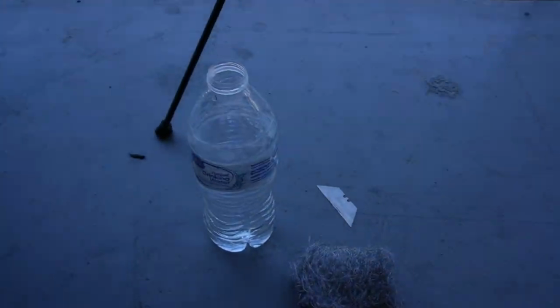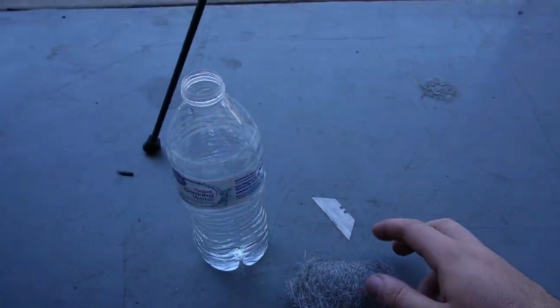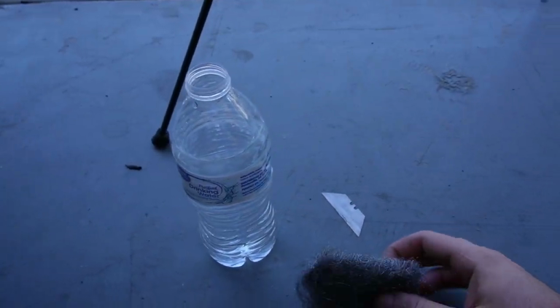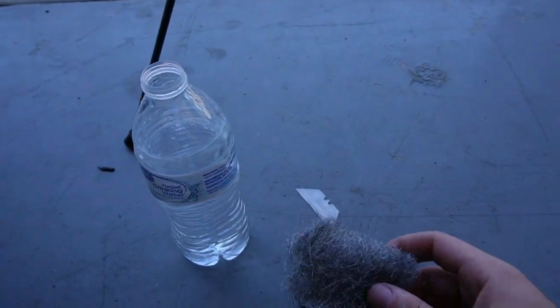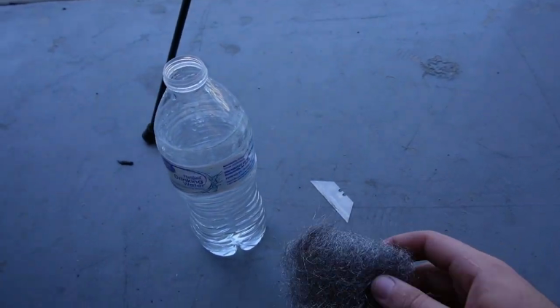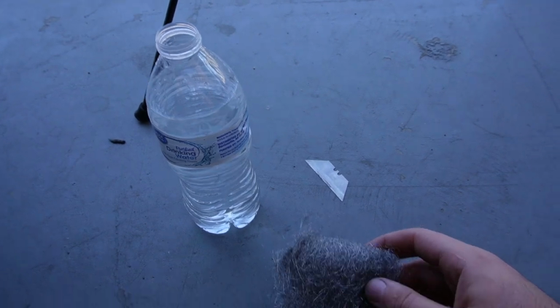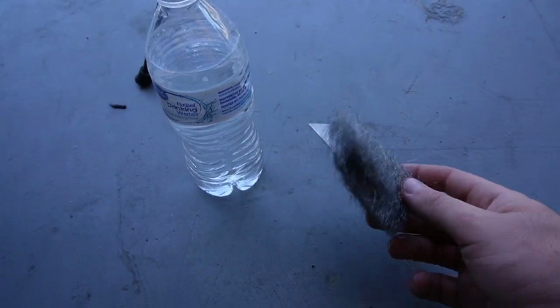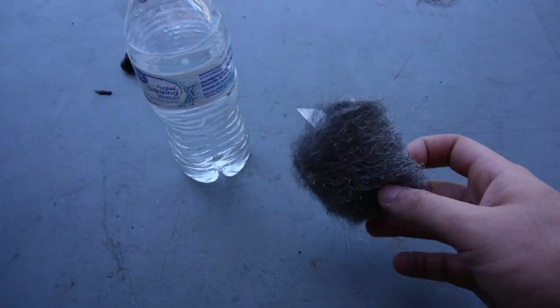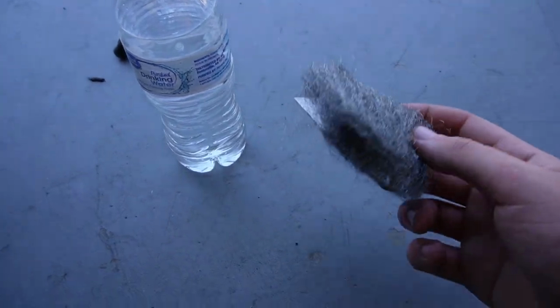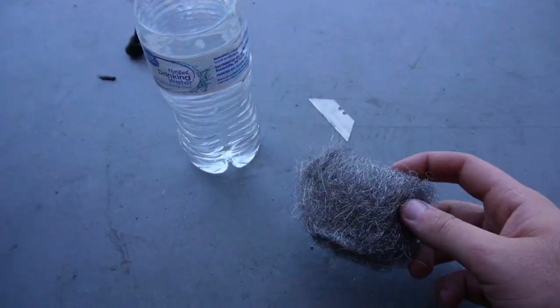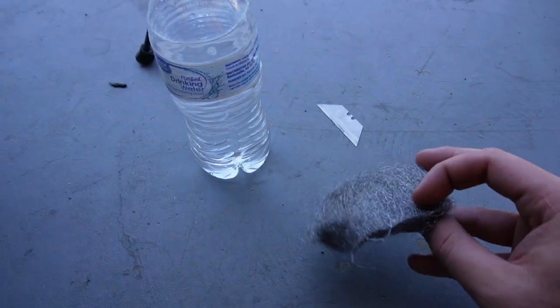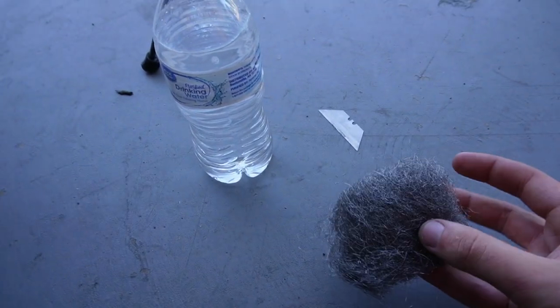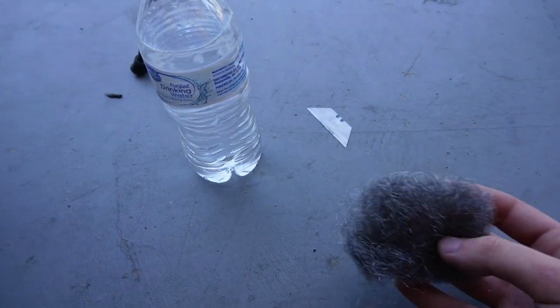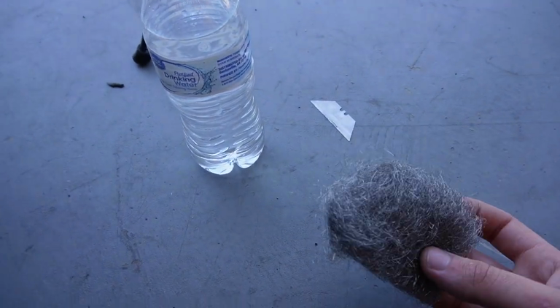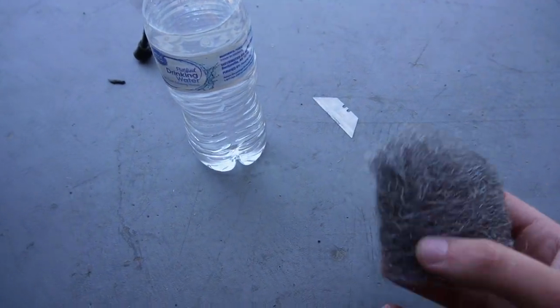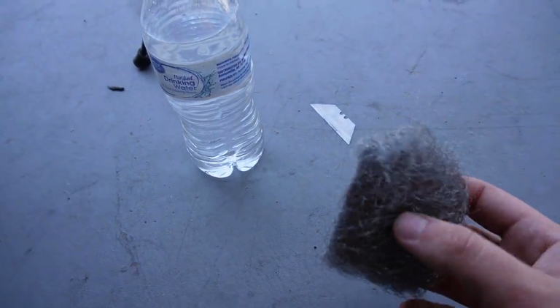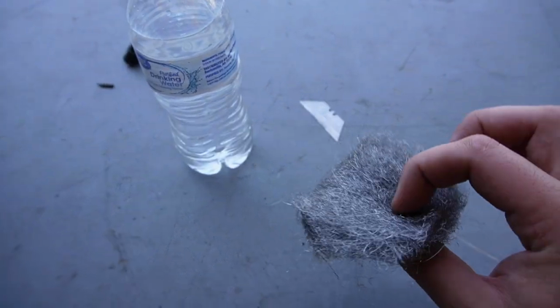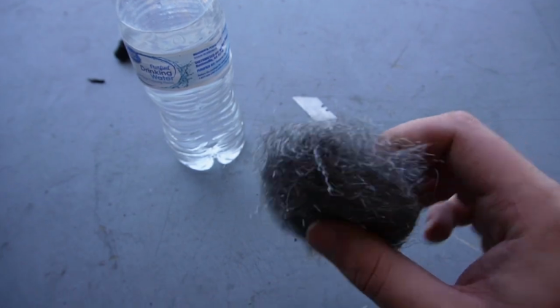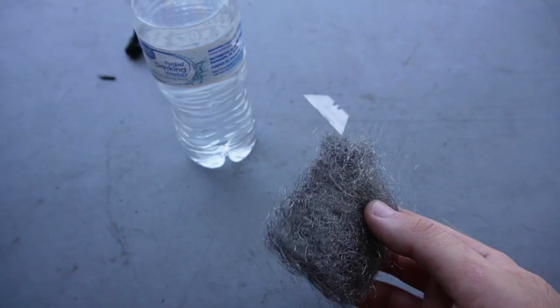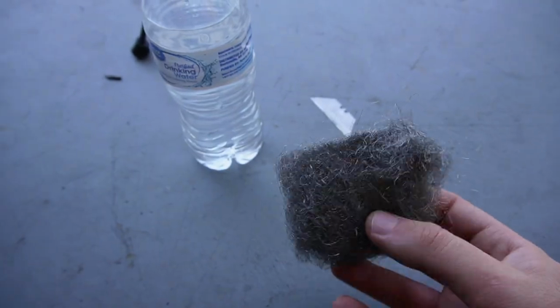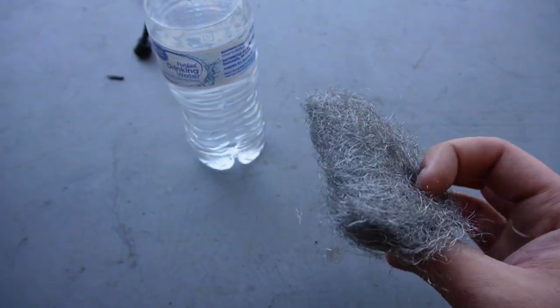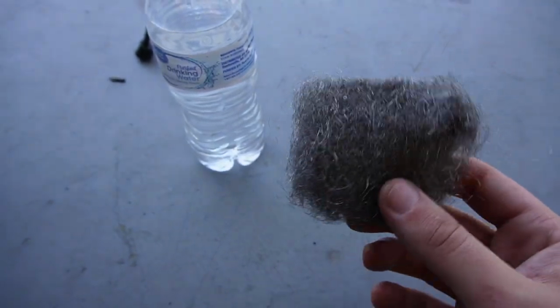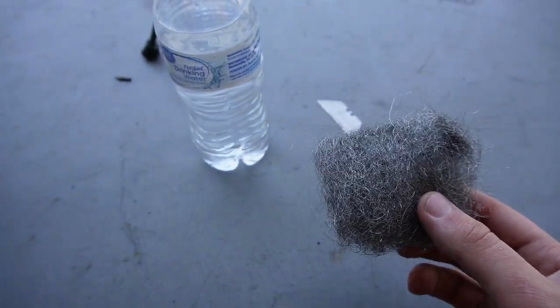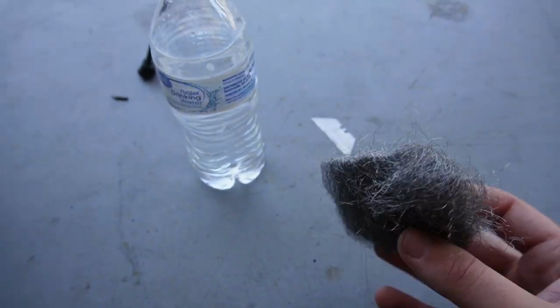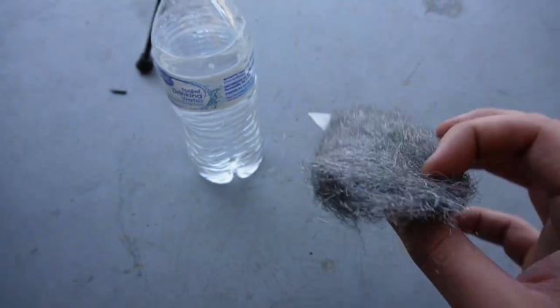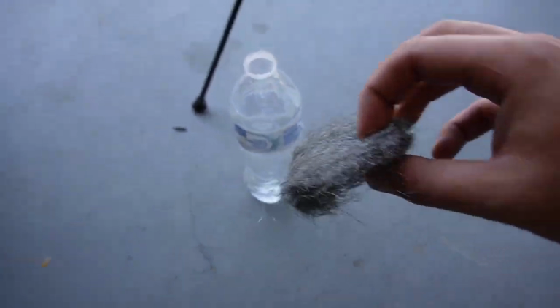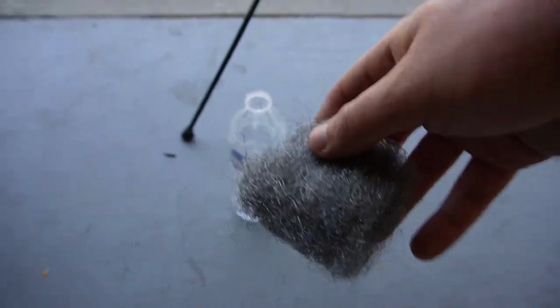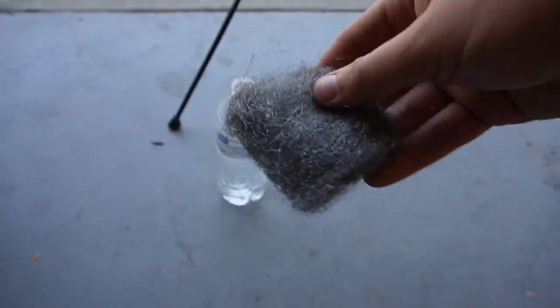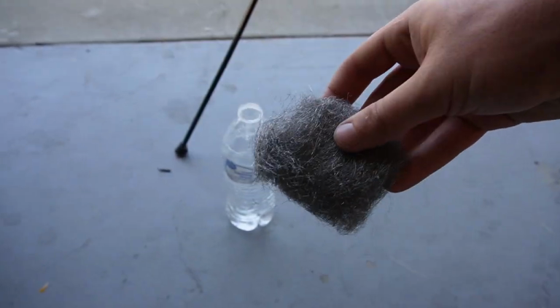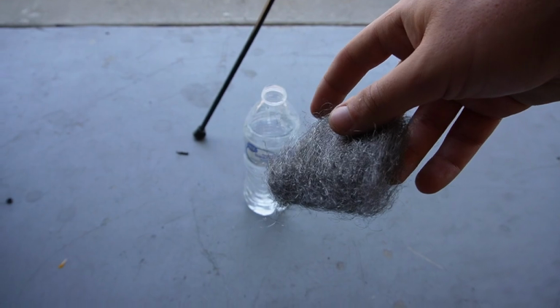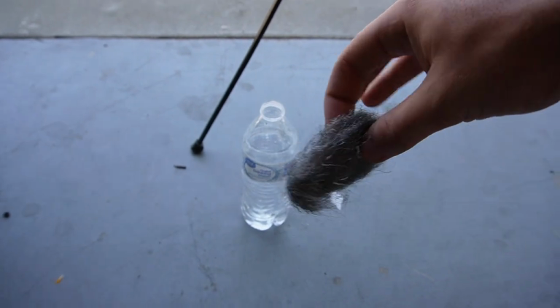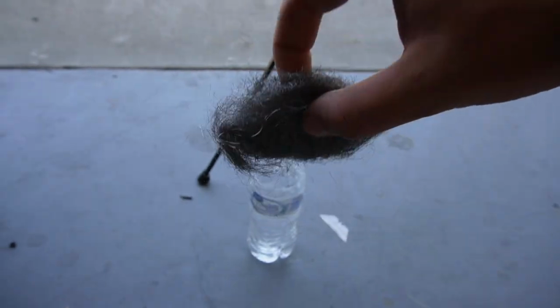This BMW has a bunch of water stains and a bunch of crap on the glass itself. To get water stains out, the best method would be with one of these — it's pretty much like a steel wool. This will scratch paint, so do not put this on your paint.